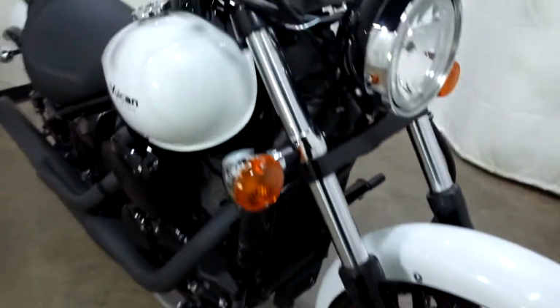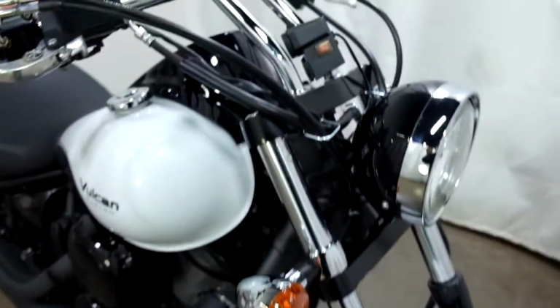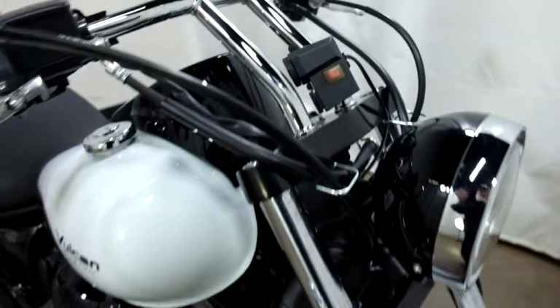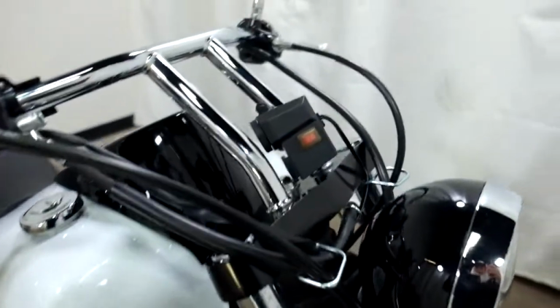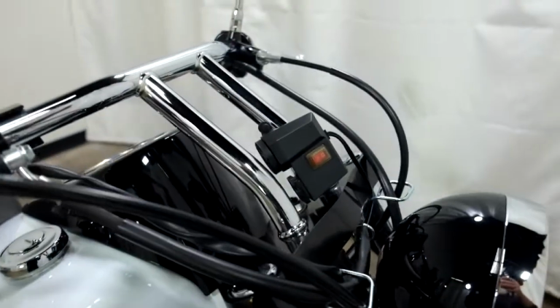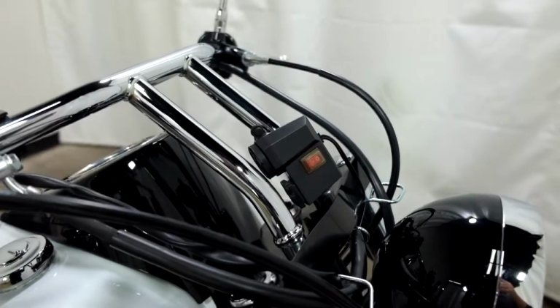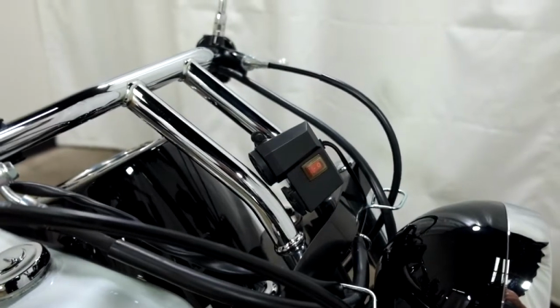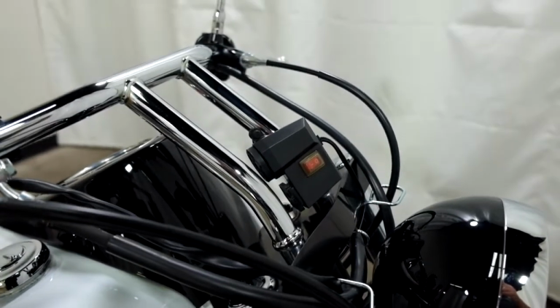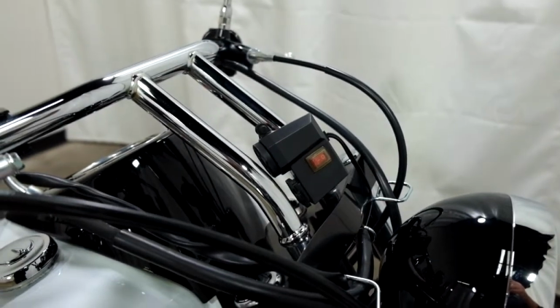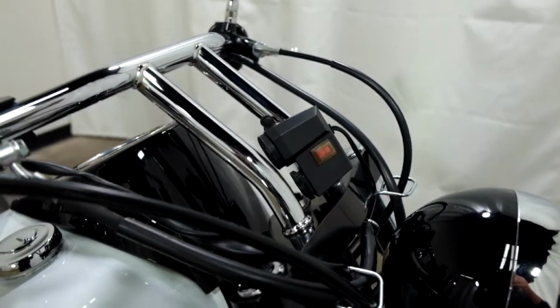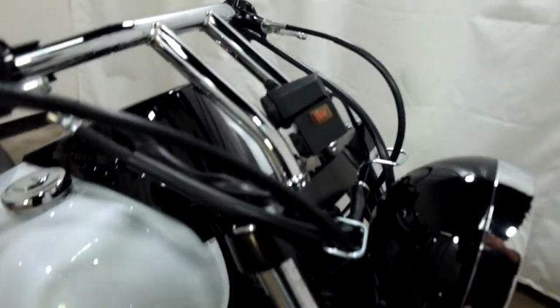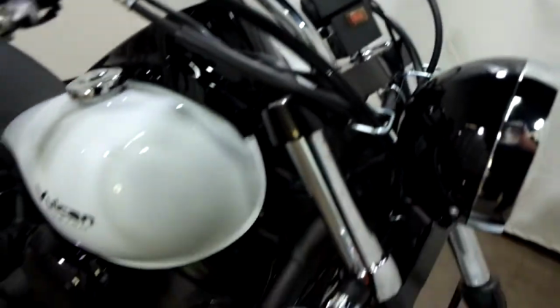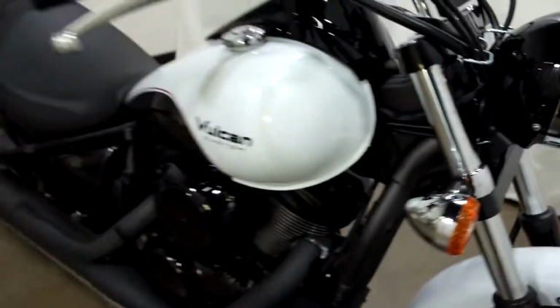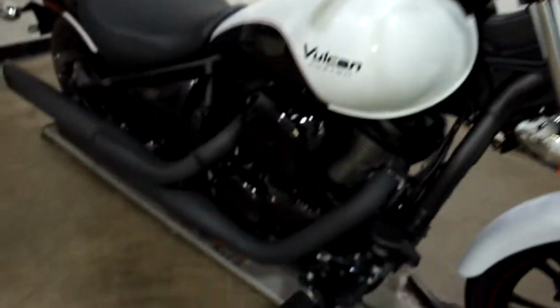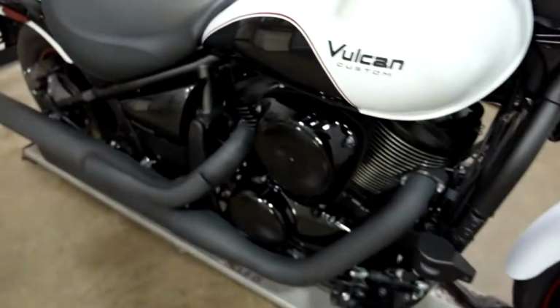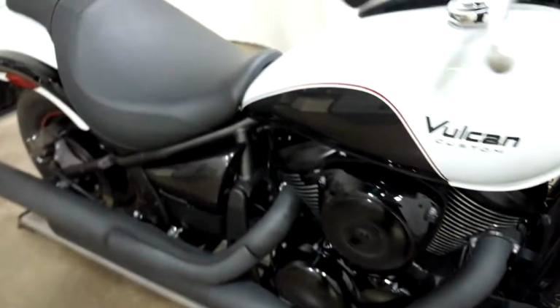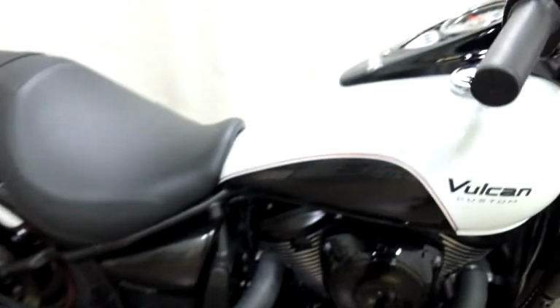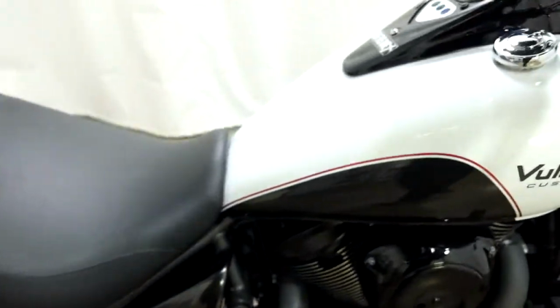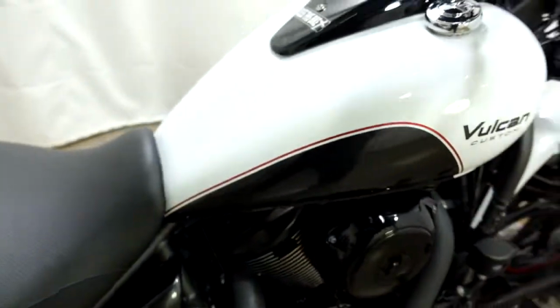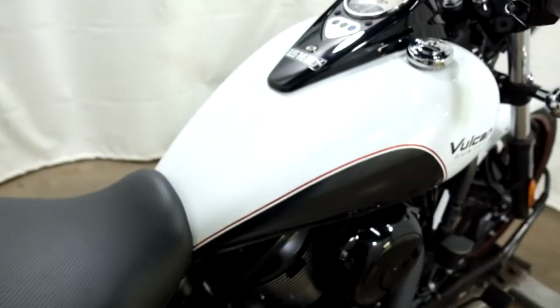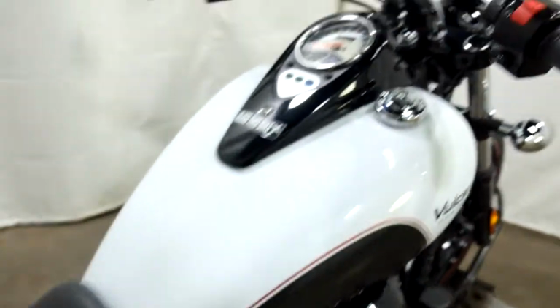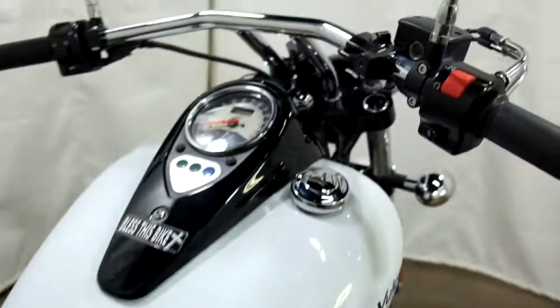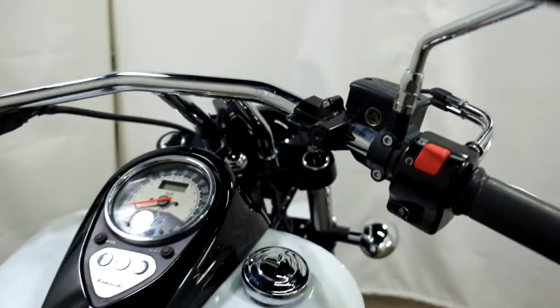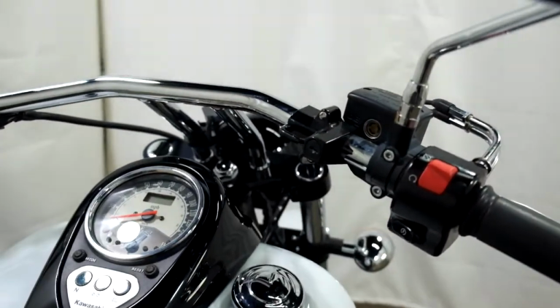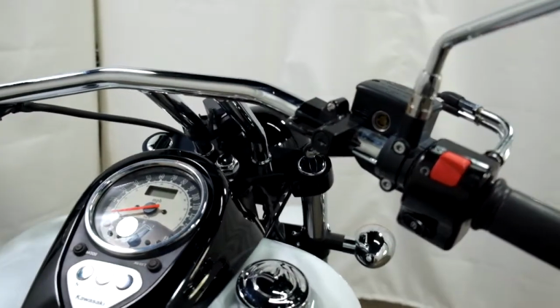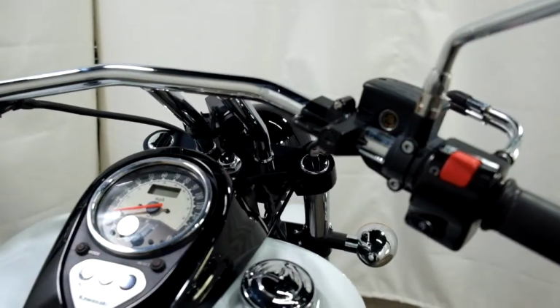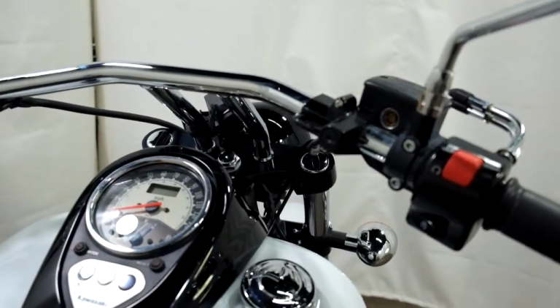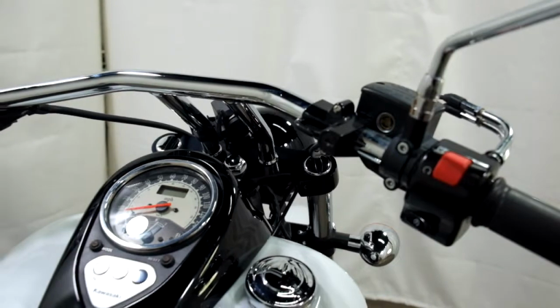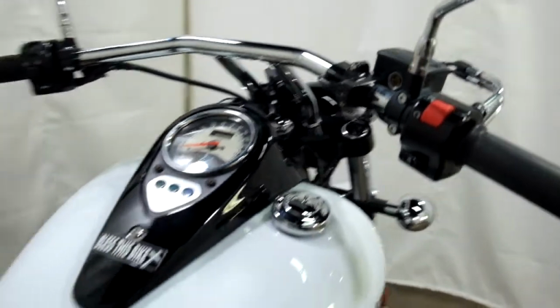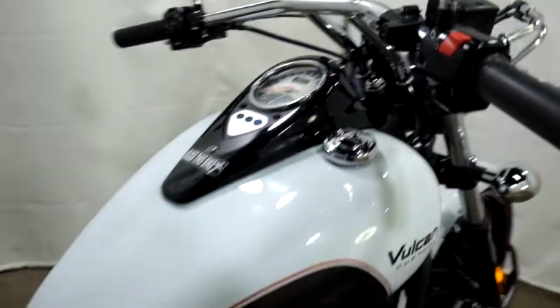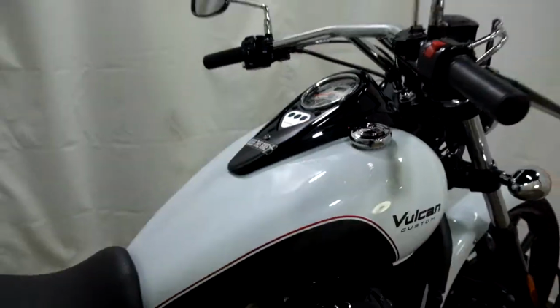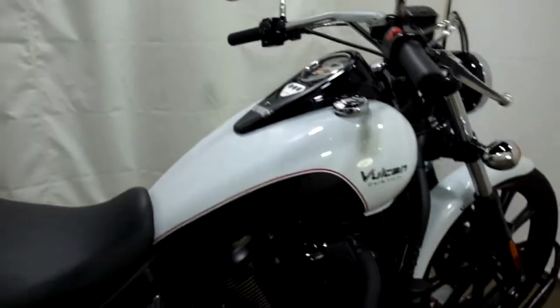They've added a 12-volt USB power port and a helmet lock. Other than that, this bike is stock.